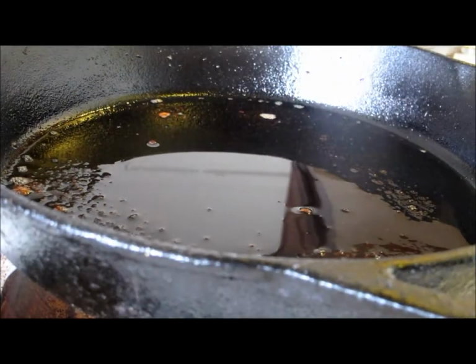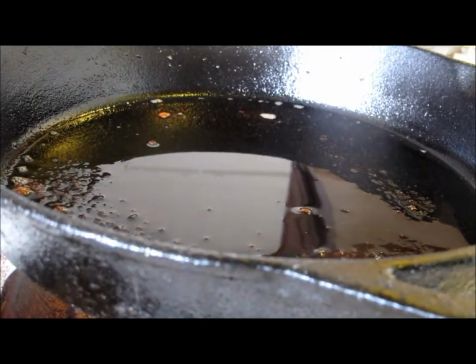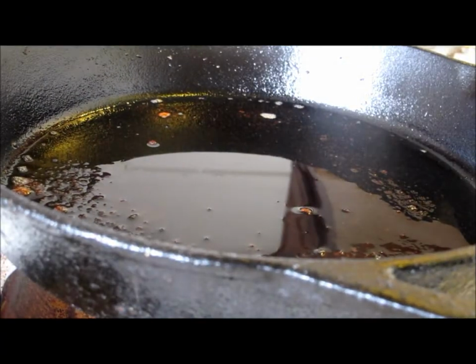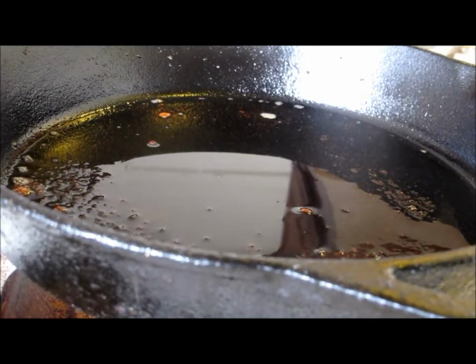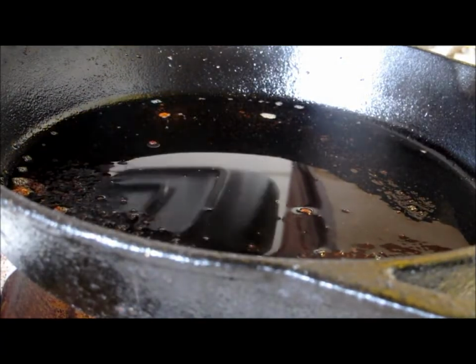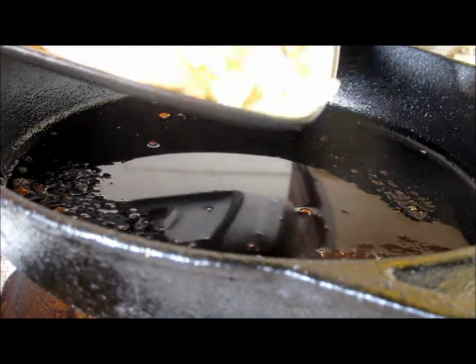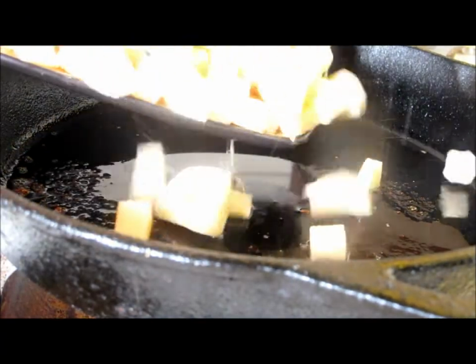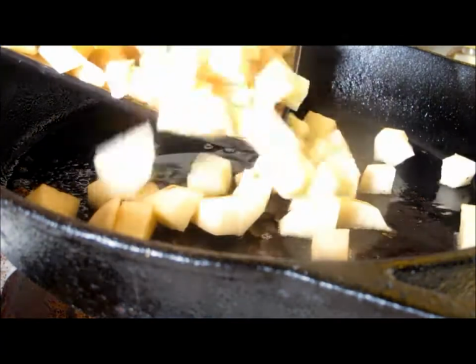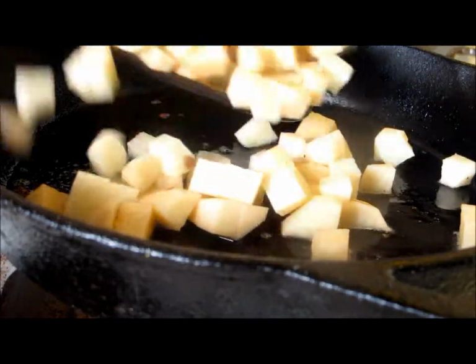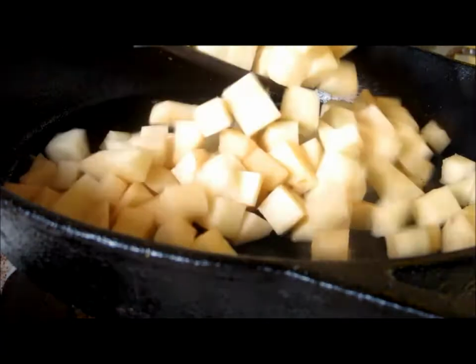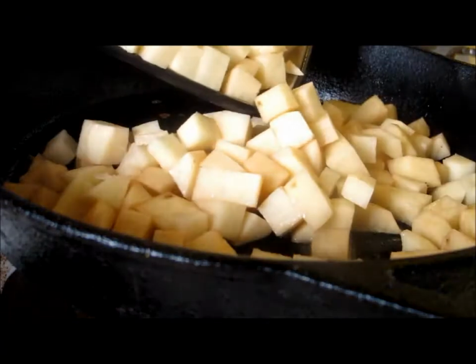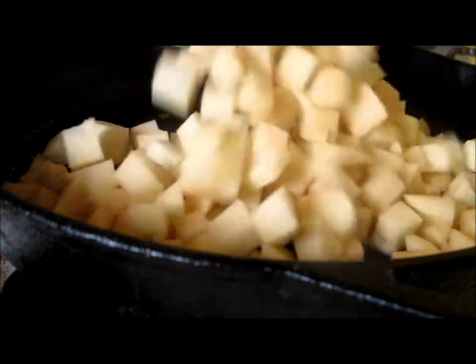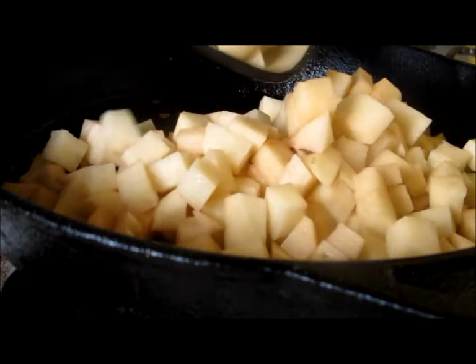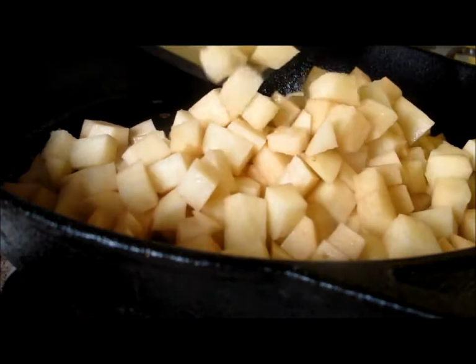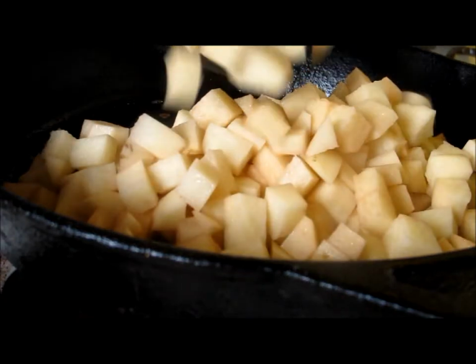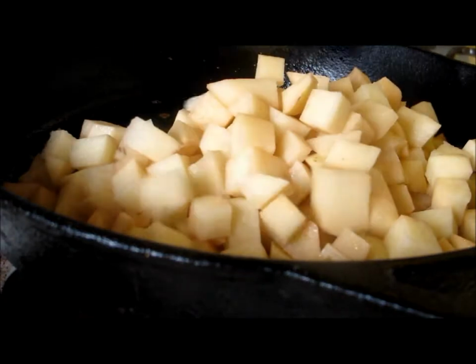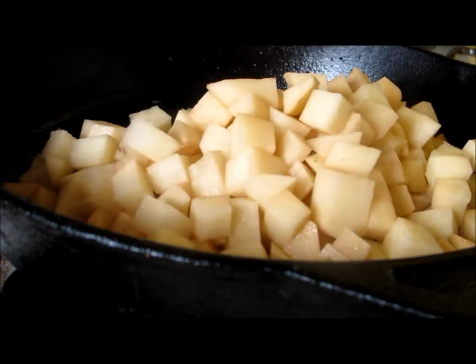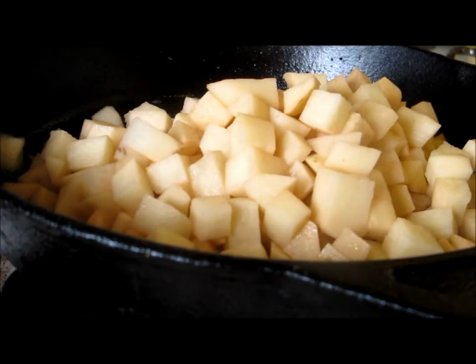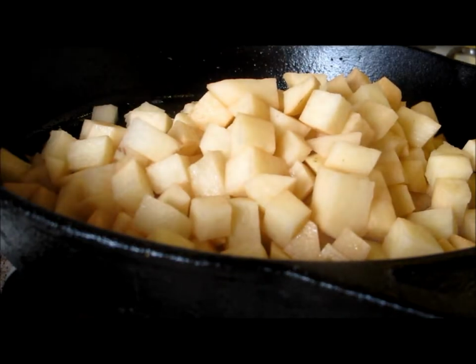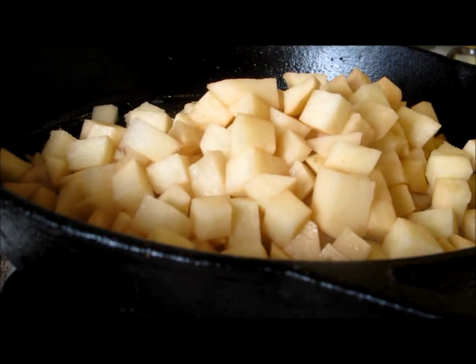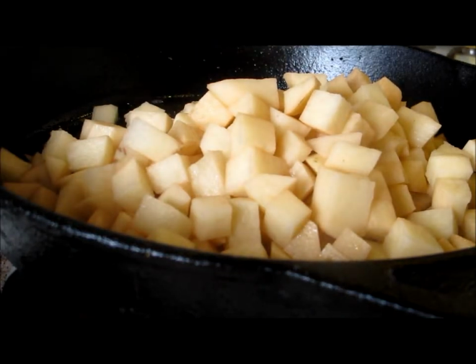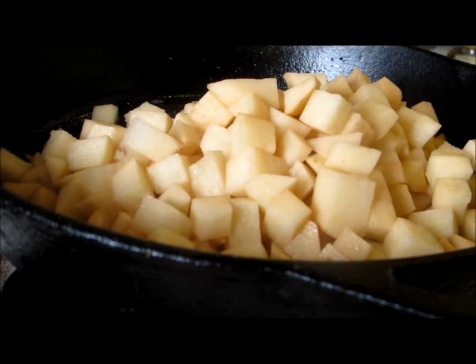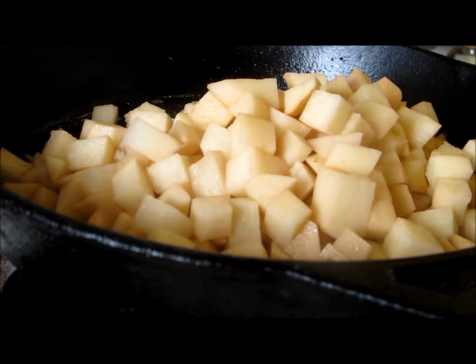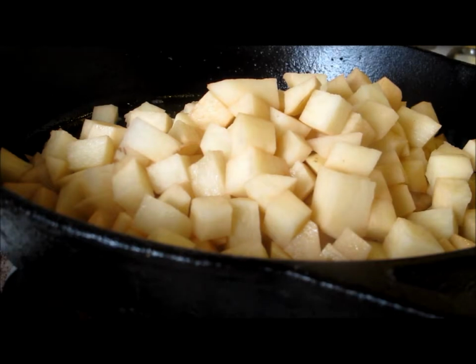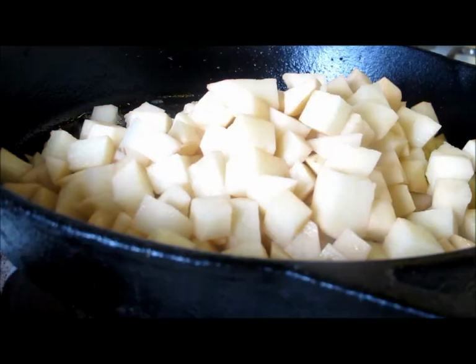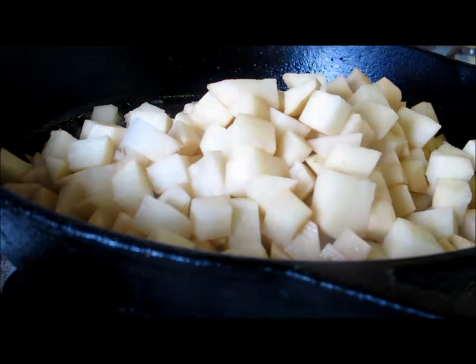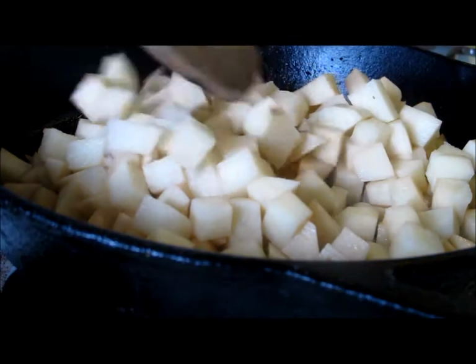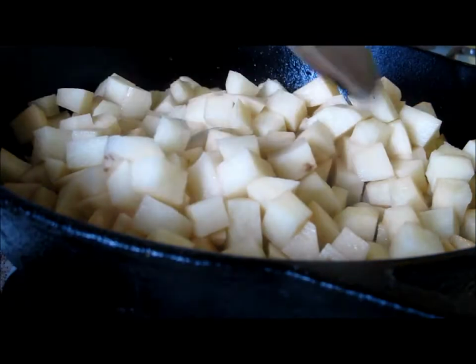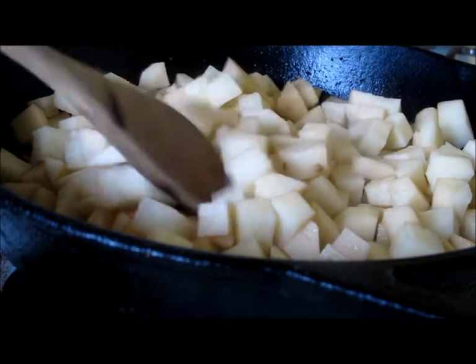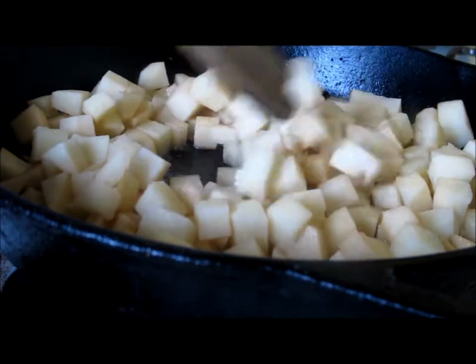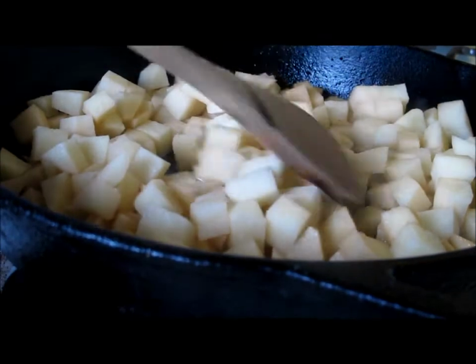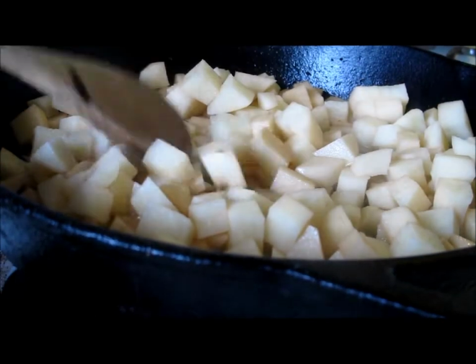Time for more cooking. To the hot bacon grease, we're going to add our potatoes. For this recipe, I cut up four large russet potatoes into cubes. Season them very well with salt and pepper.